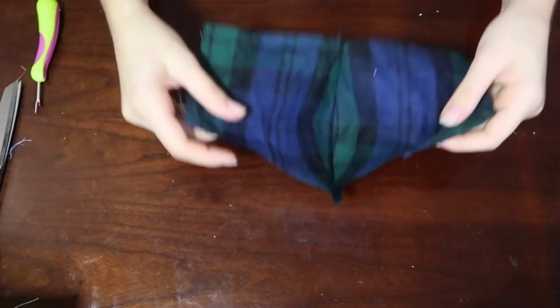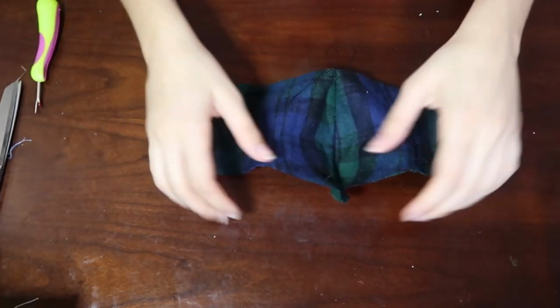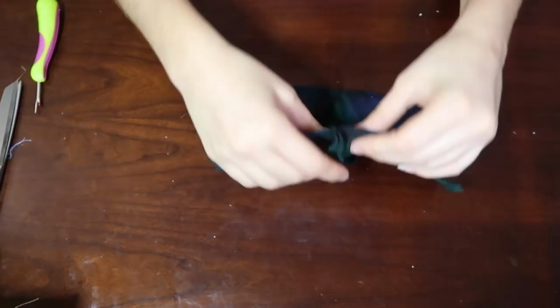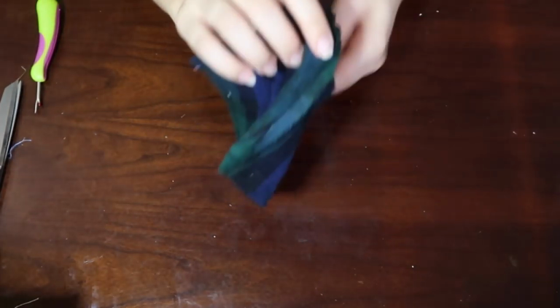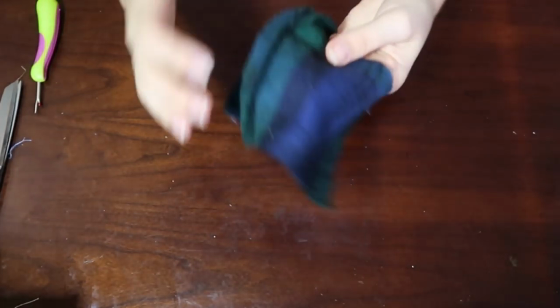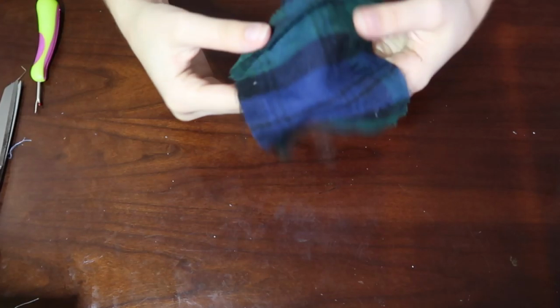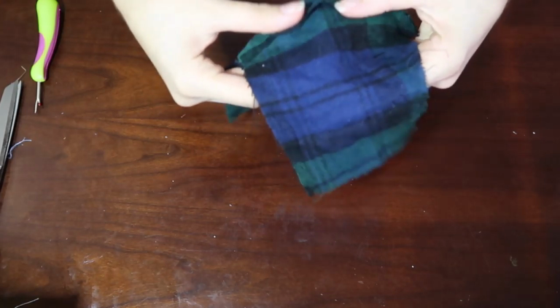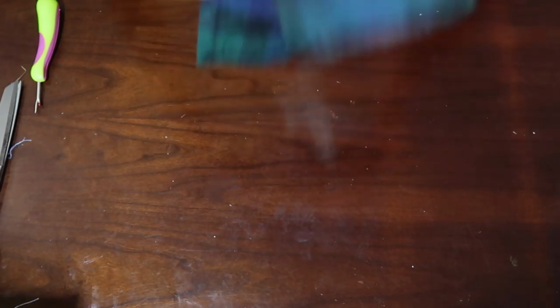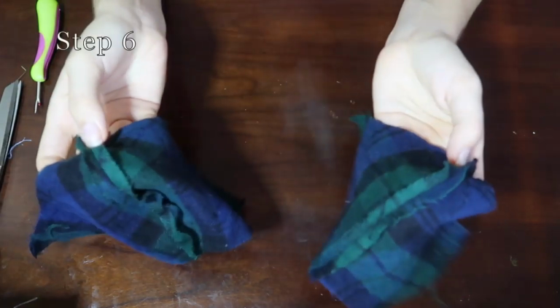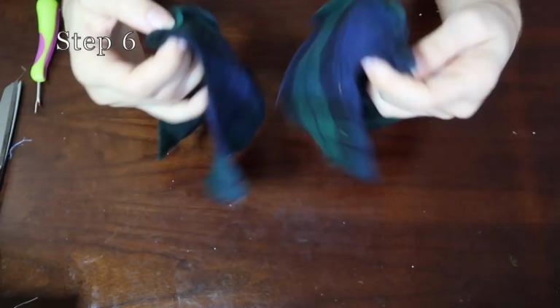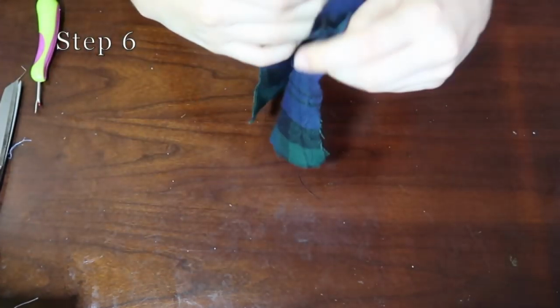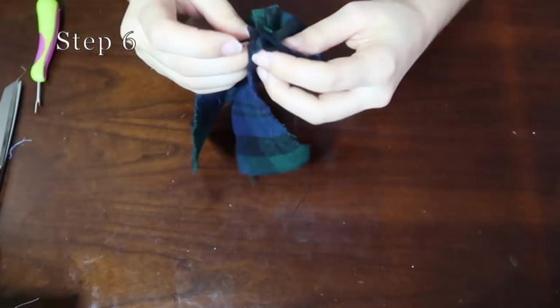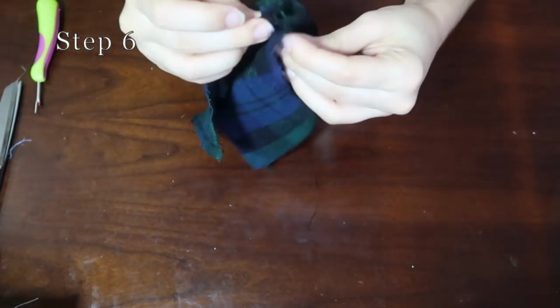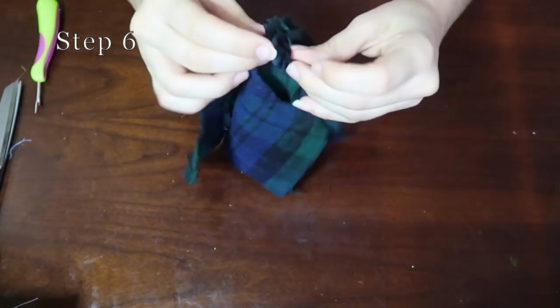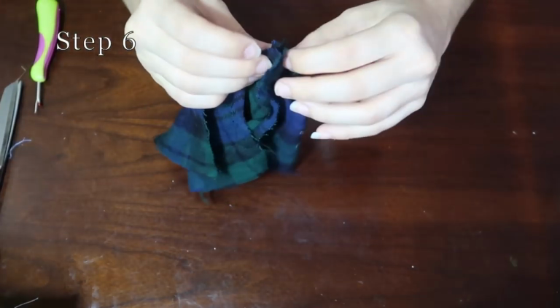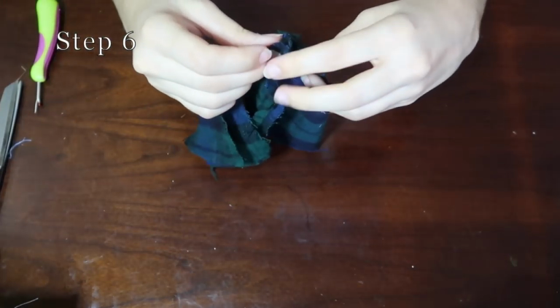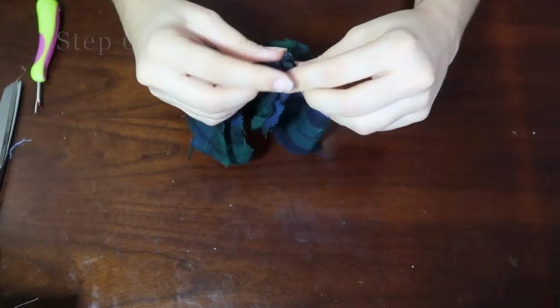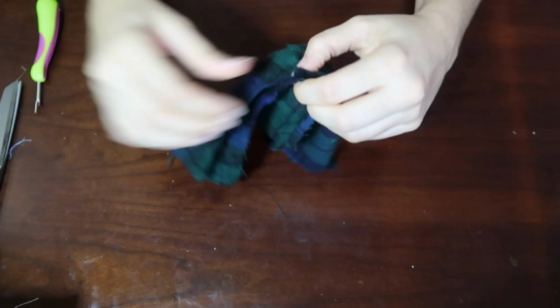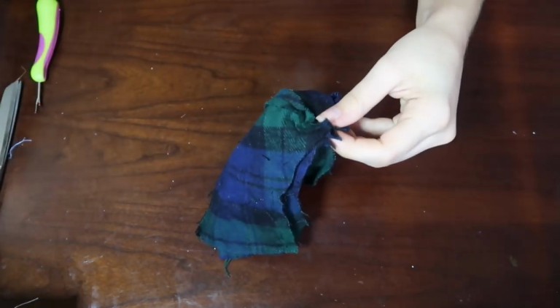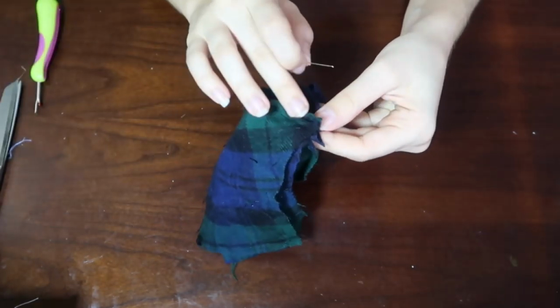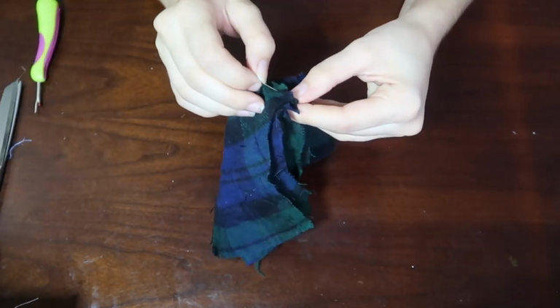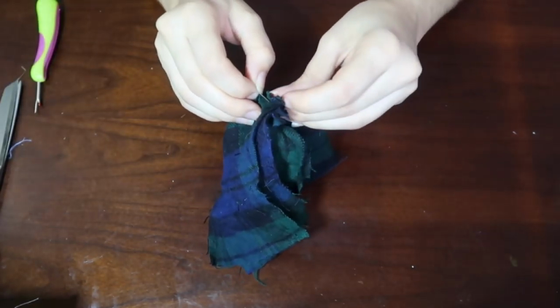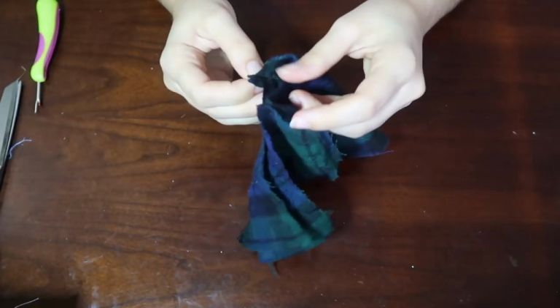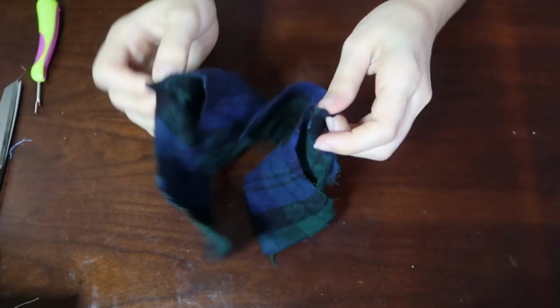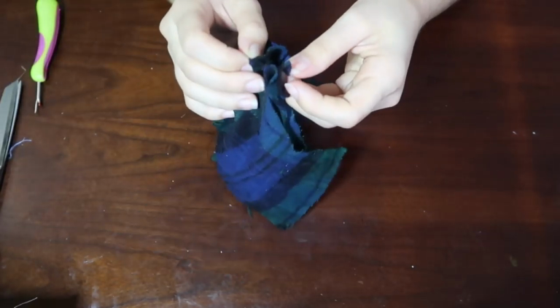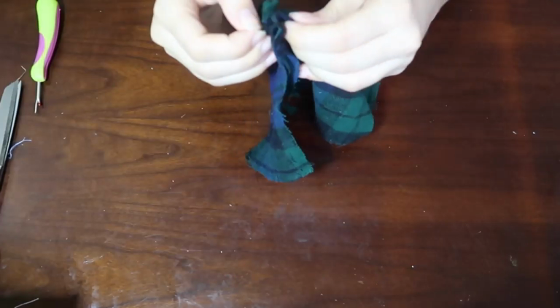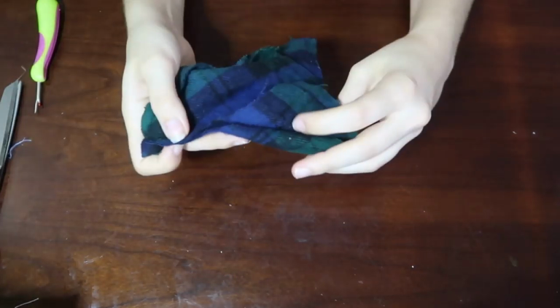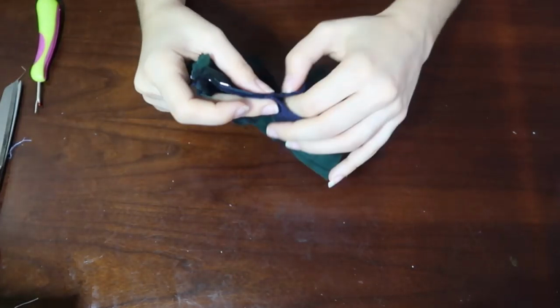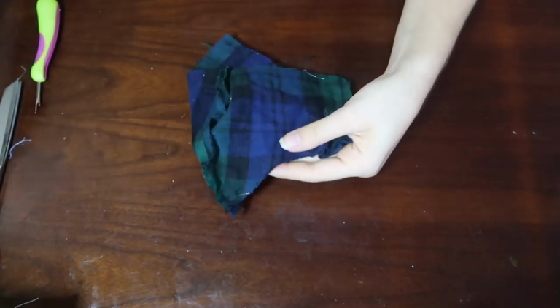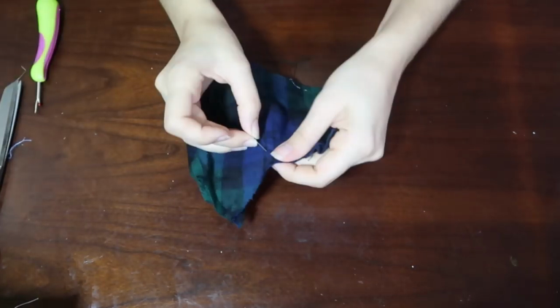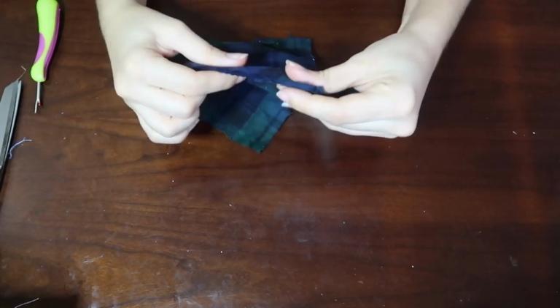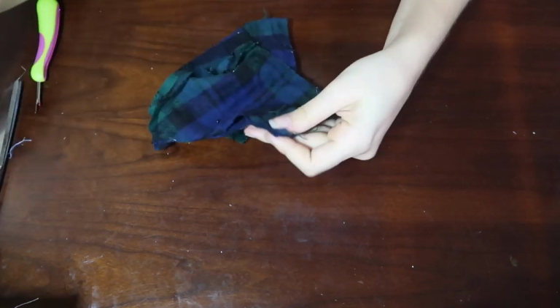This is what the mask should look like with the open seam. Now you want to pin the mask pieces together. To do this you want to have the wrong sides on the outside and the correct sides on the inside, which sounds confusing, but basically you want your seams showing right now.